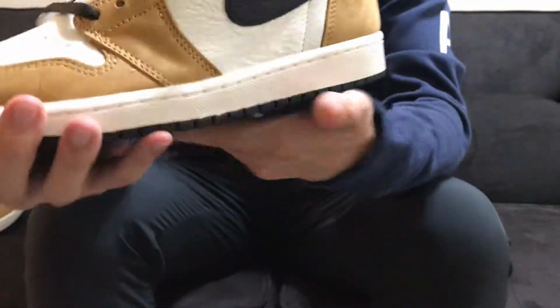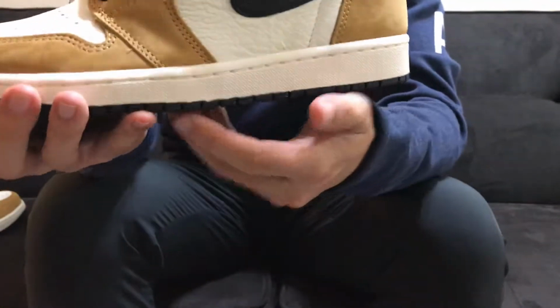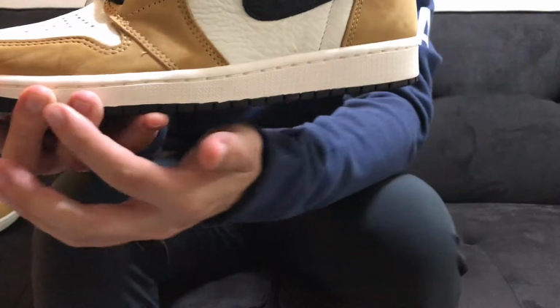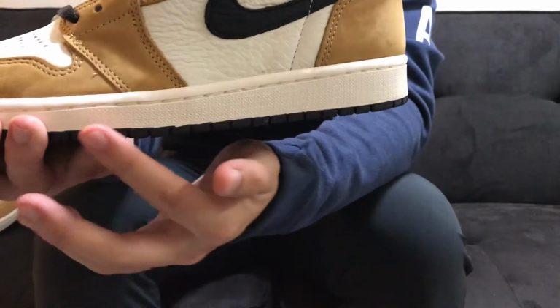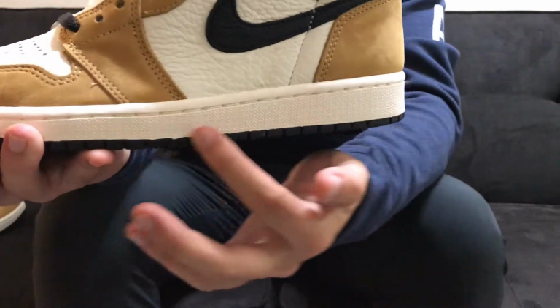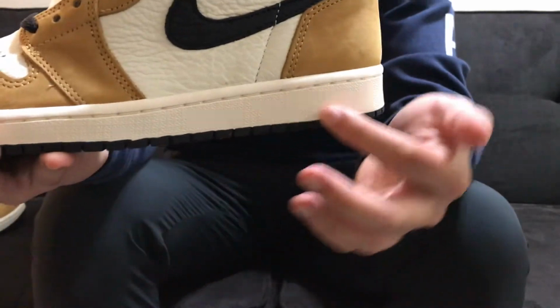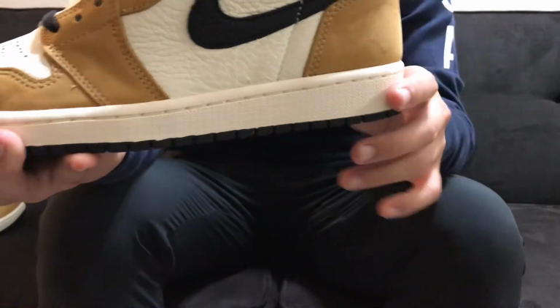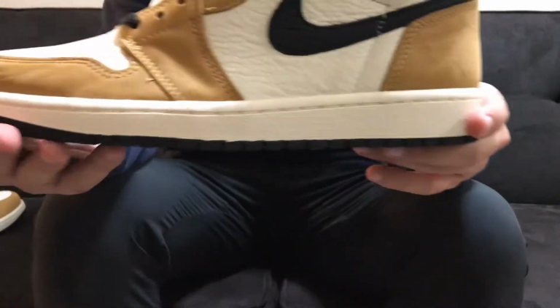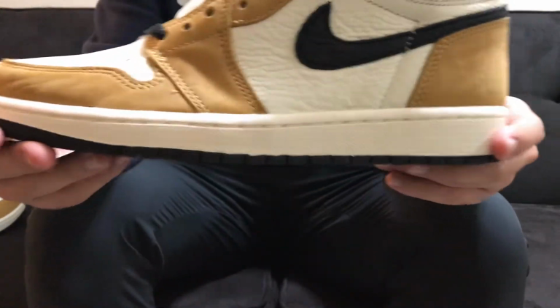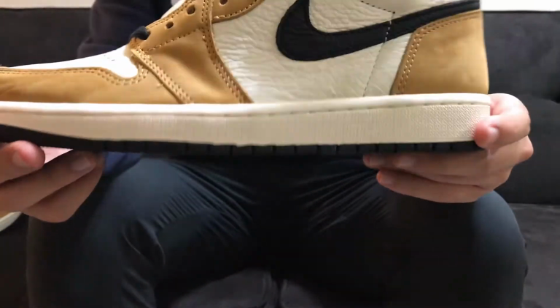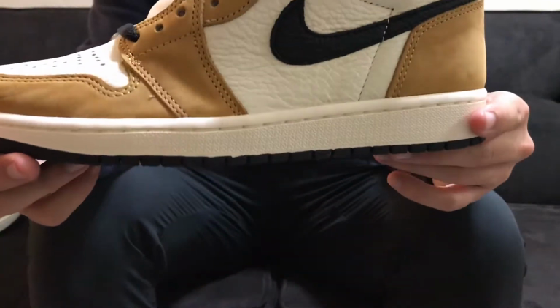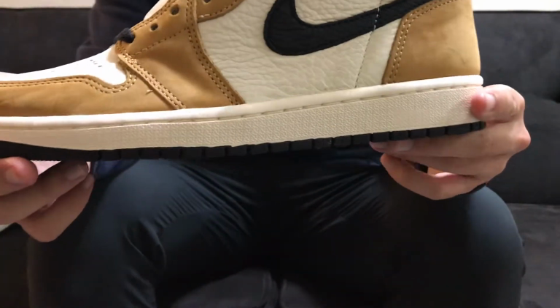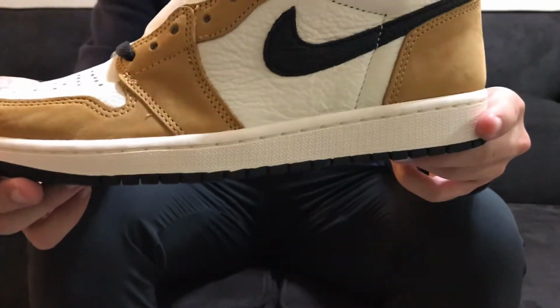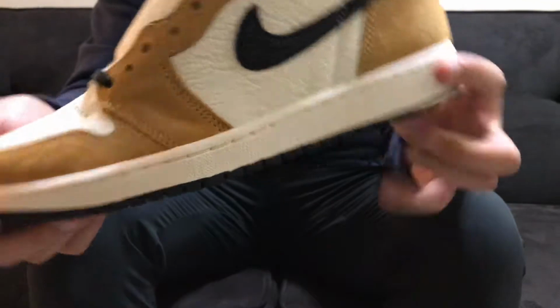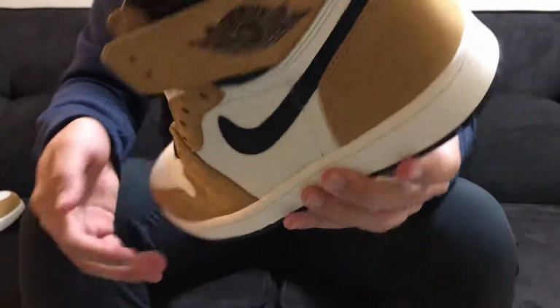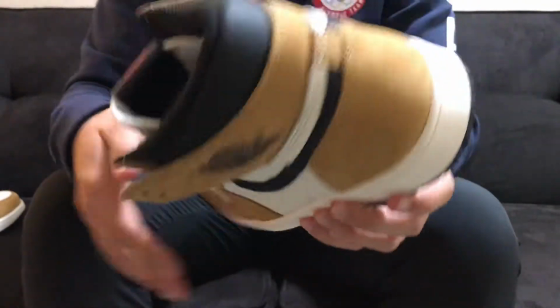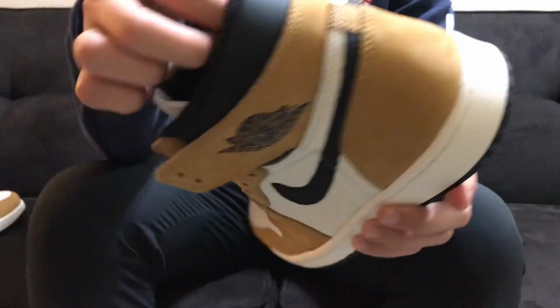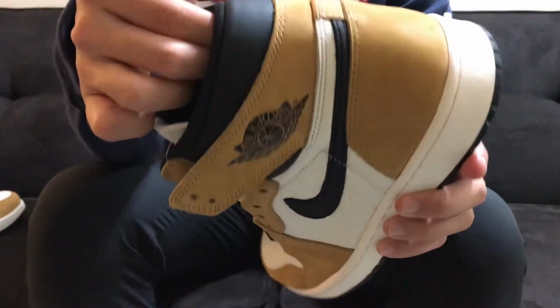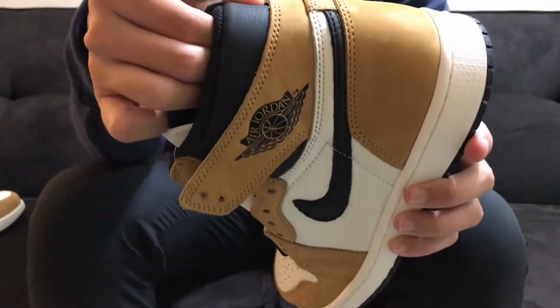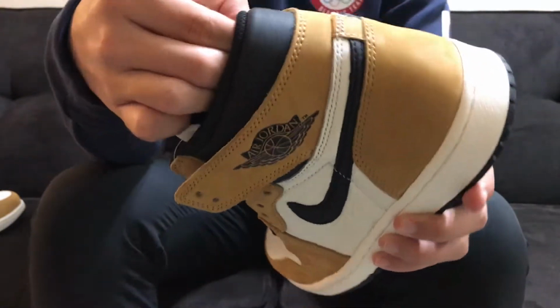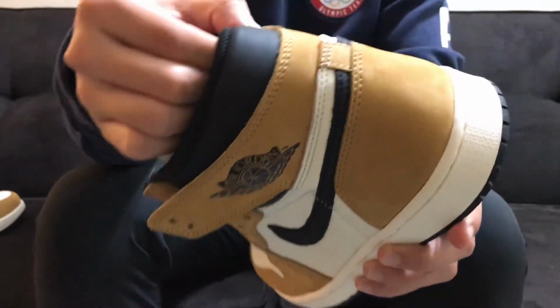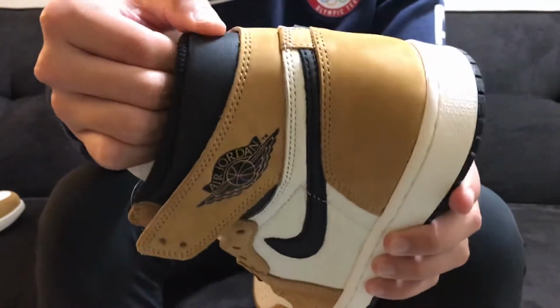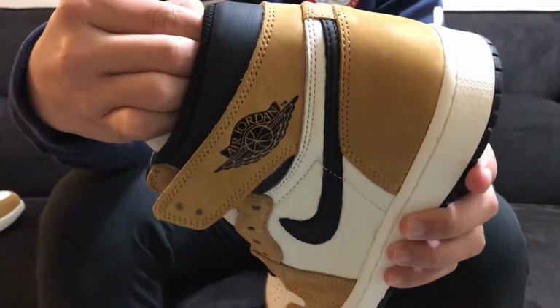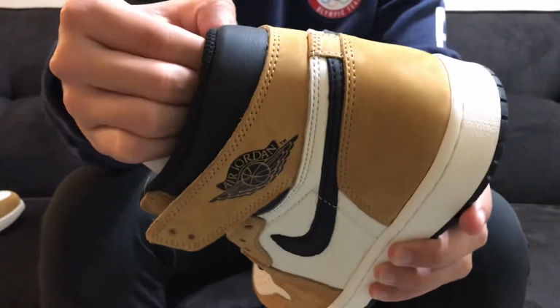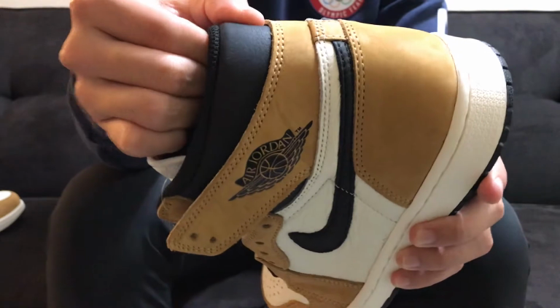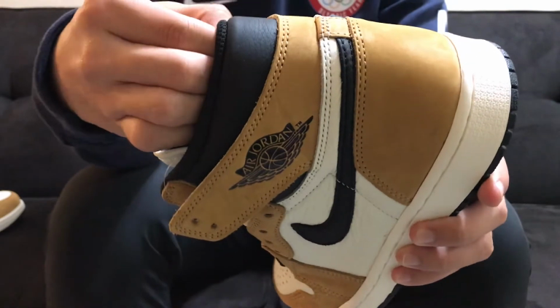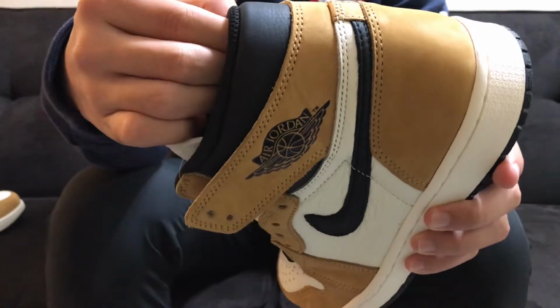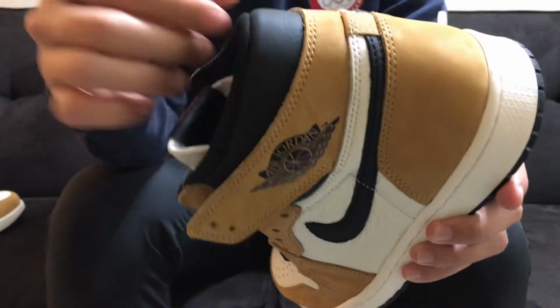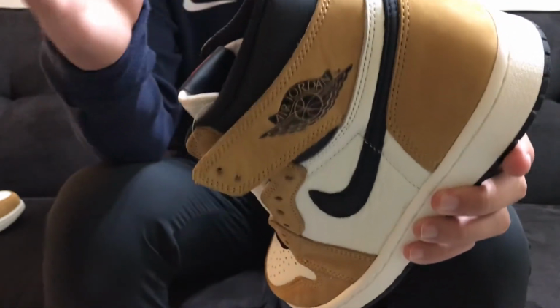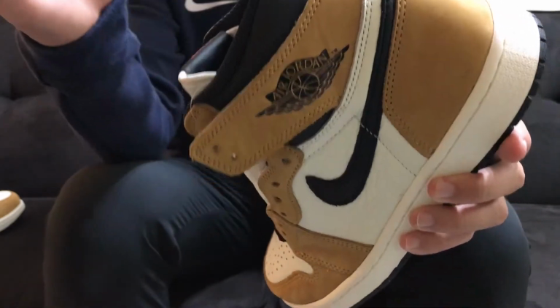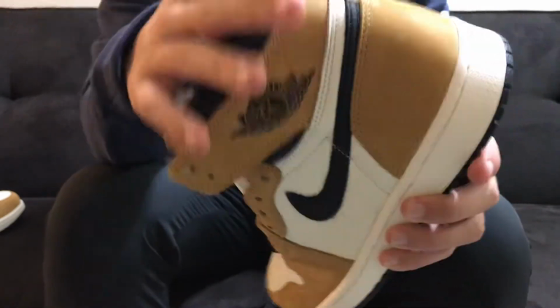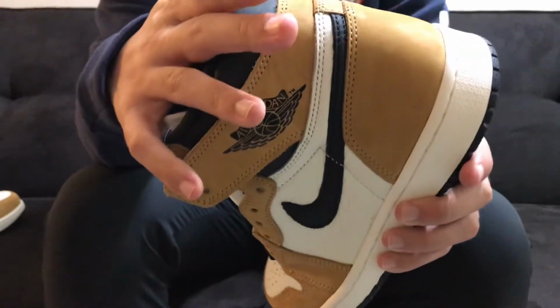Moving down to the midsole, it is again an off-white color, not quite a pure white color. And then on the back heel it is a black leather and this is actually surprisingly soft. I like the materials on this shoe.